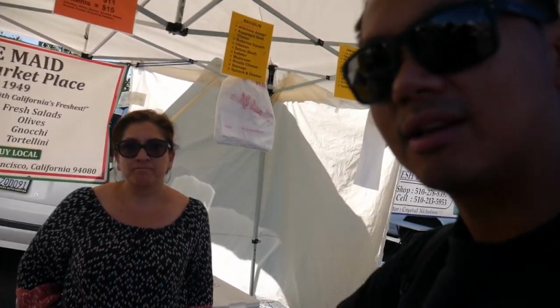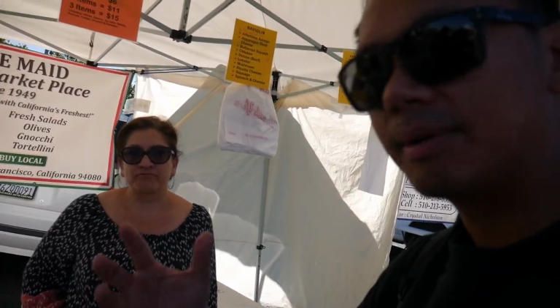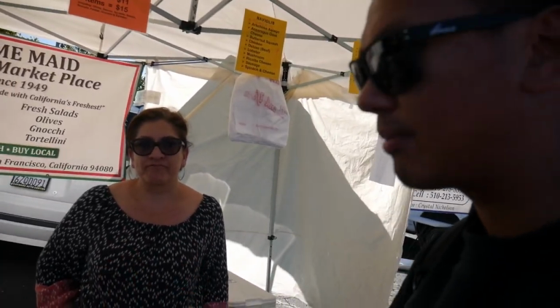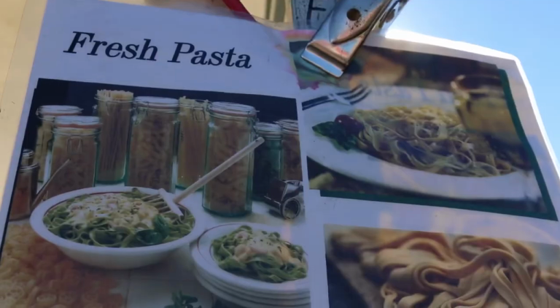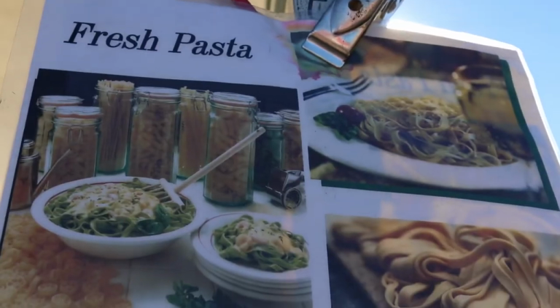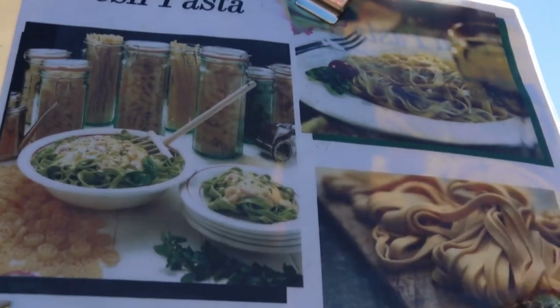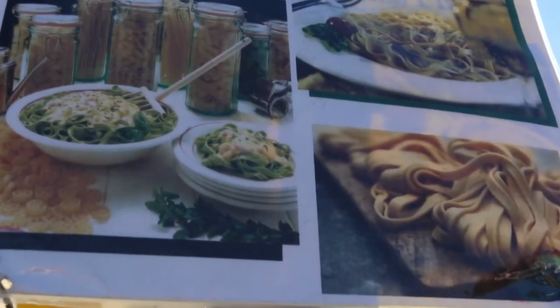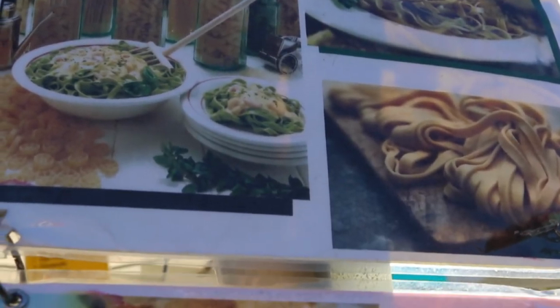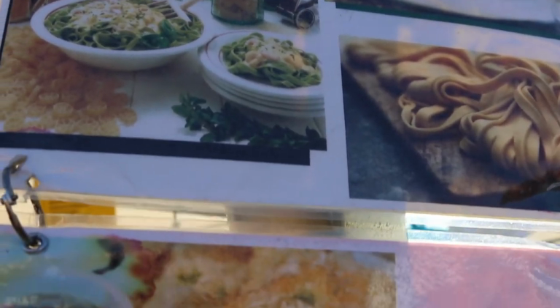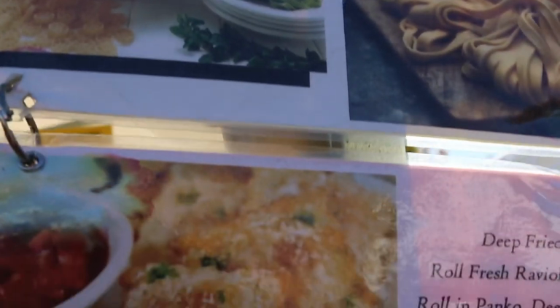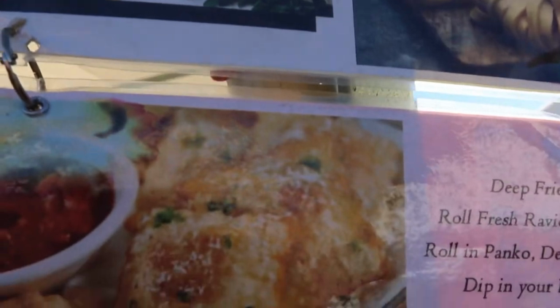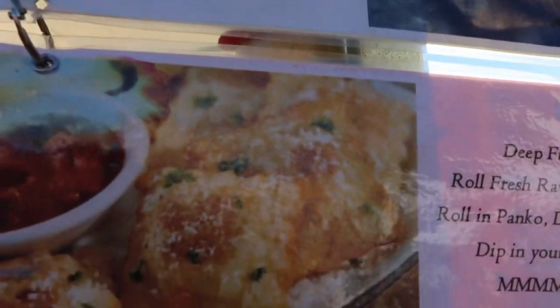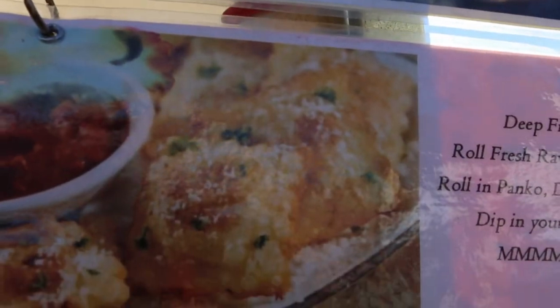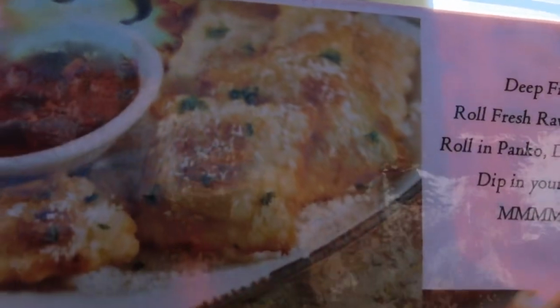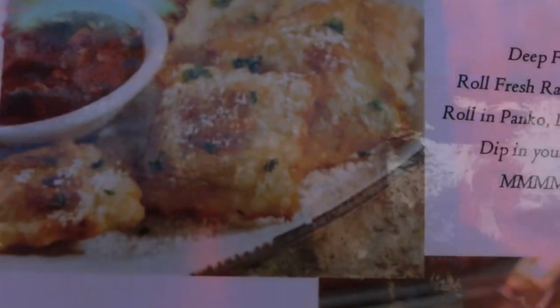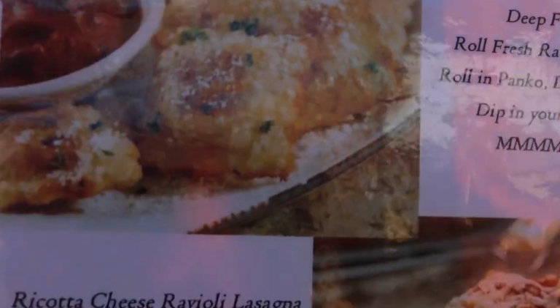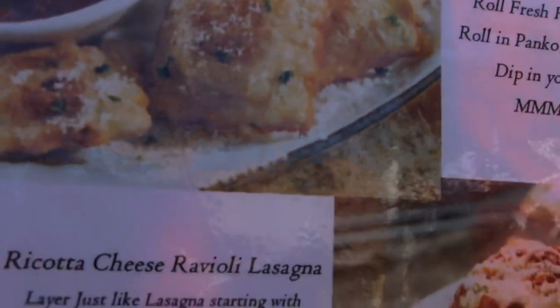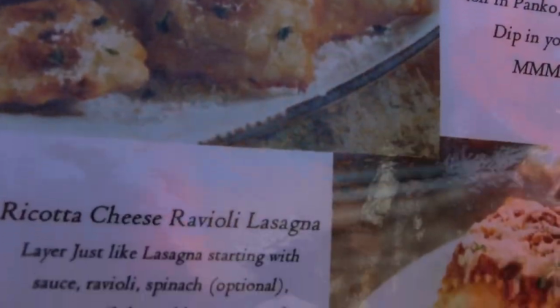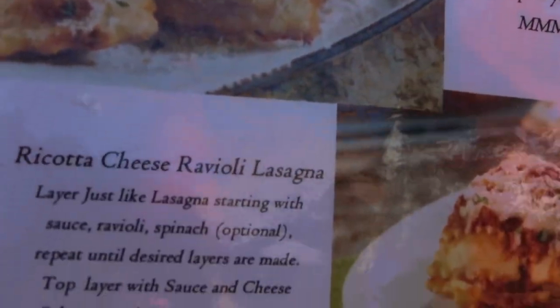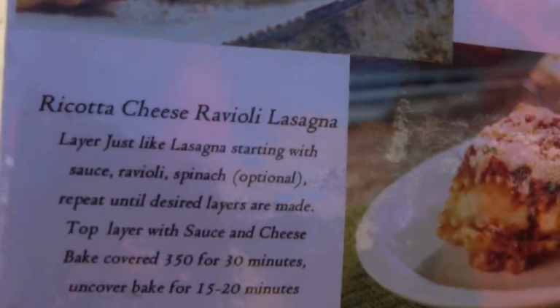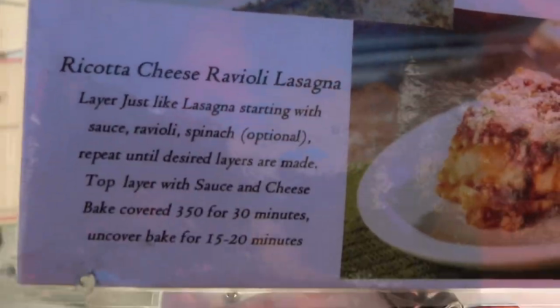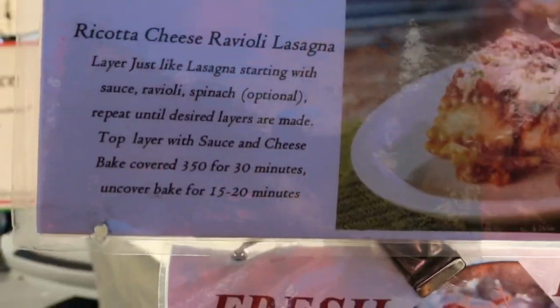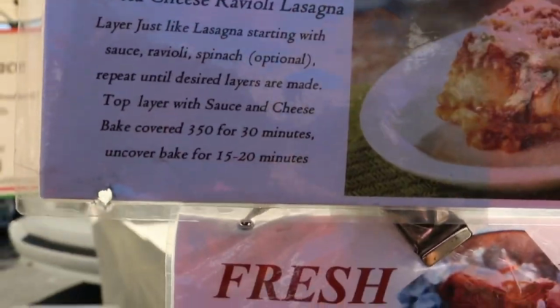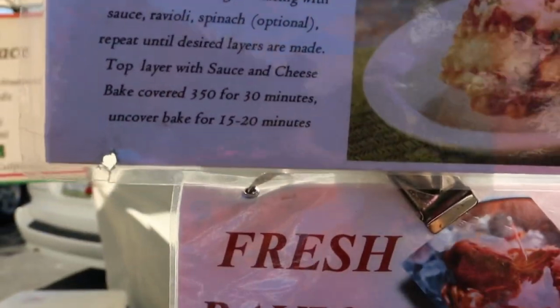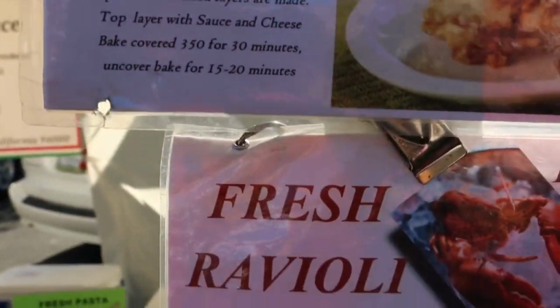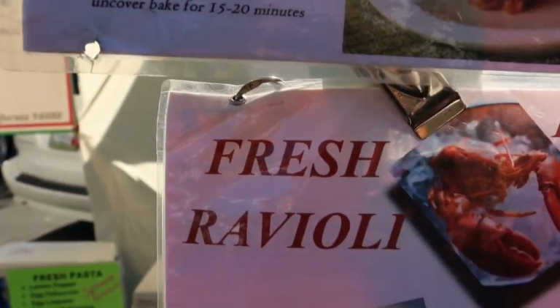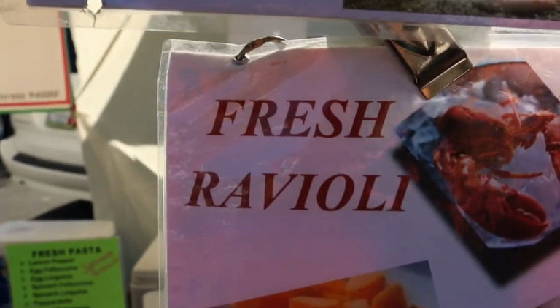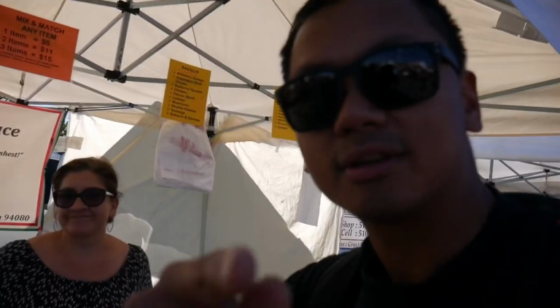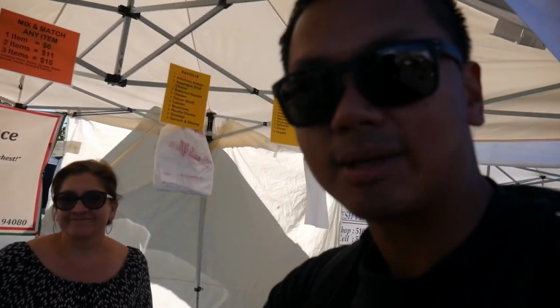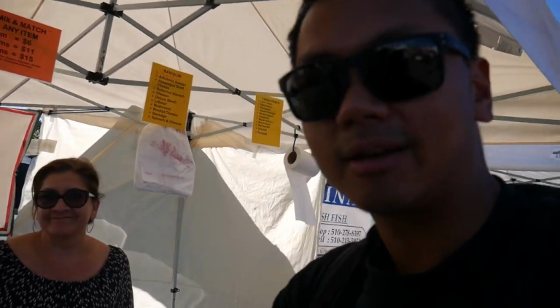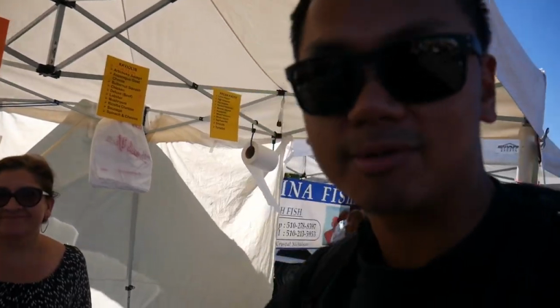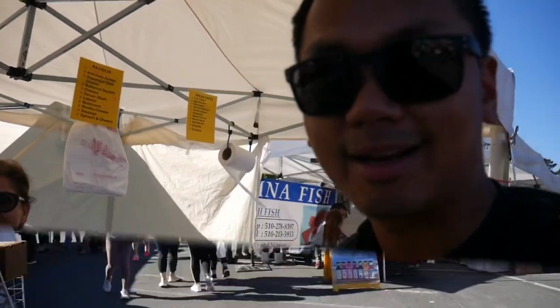Olive, ravioli, salads, pasta — this is the place to get it. Be sure to check them out here at the Farmer's Market.